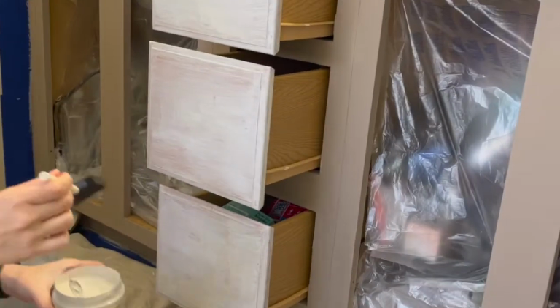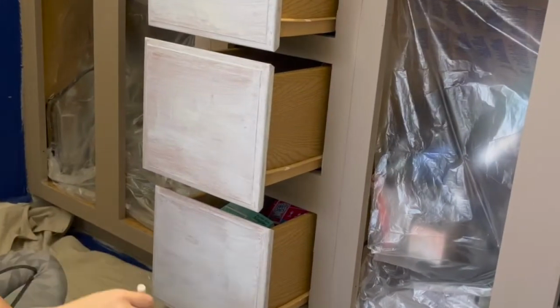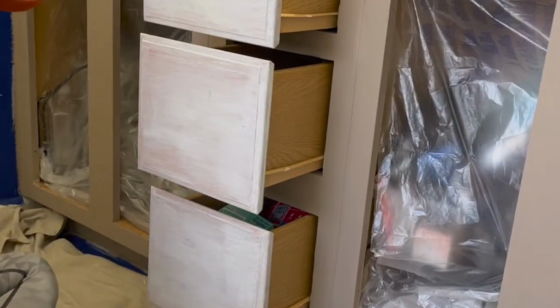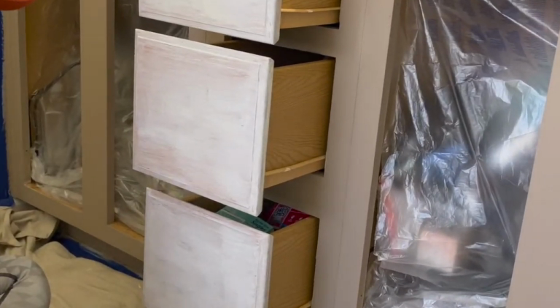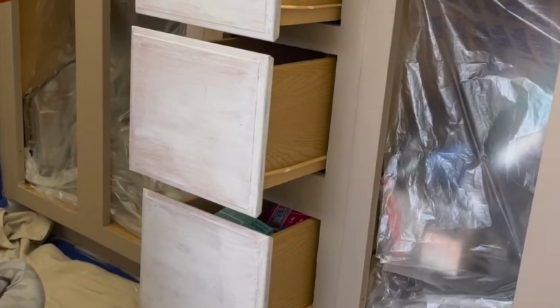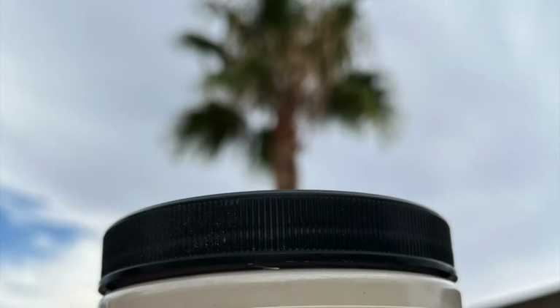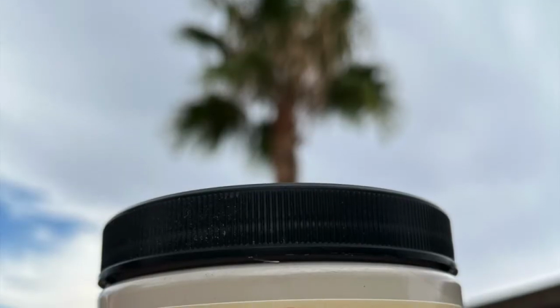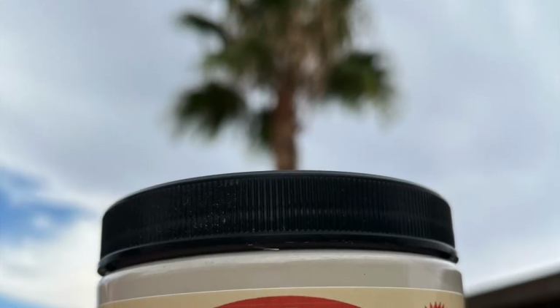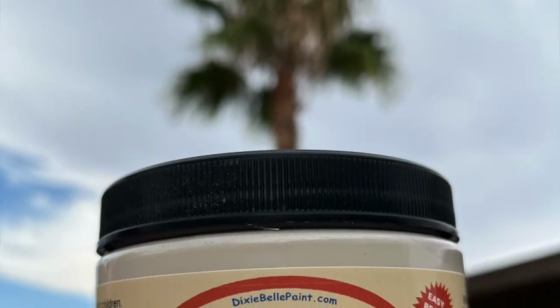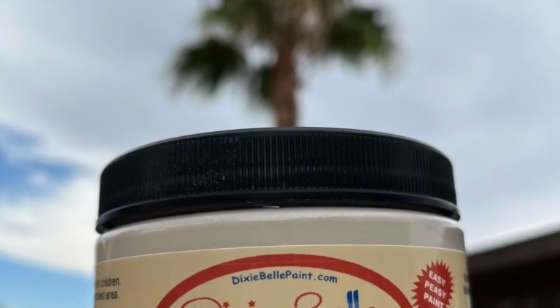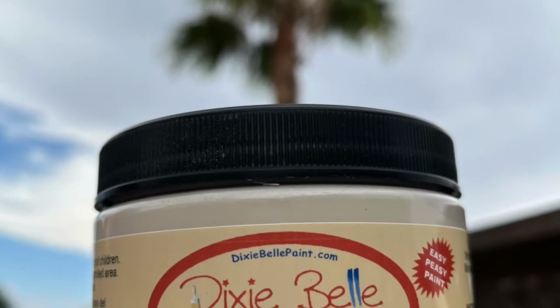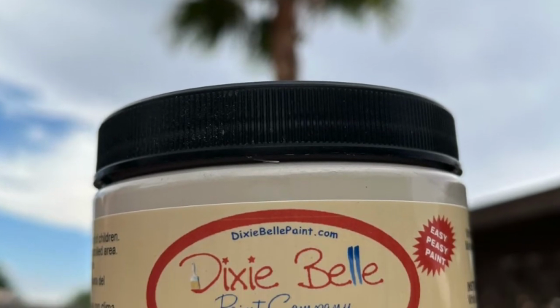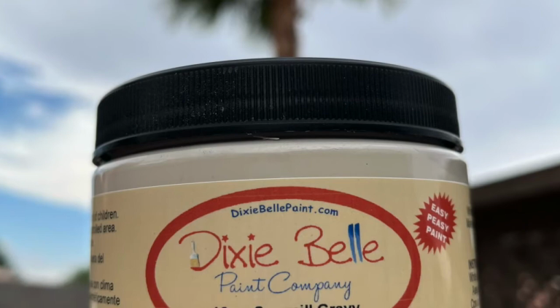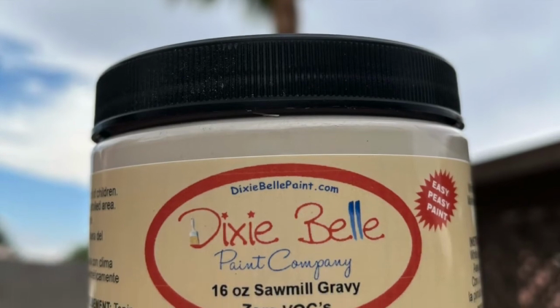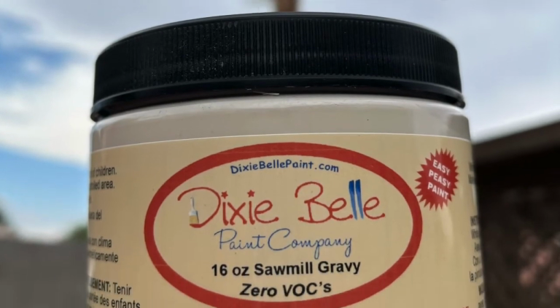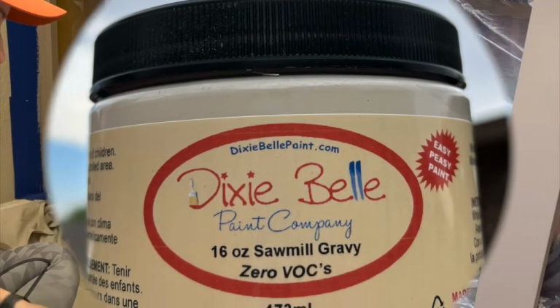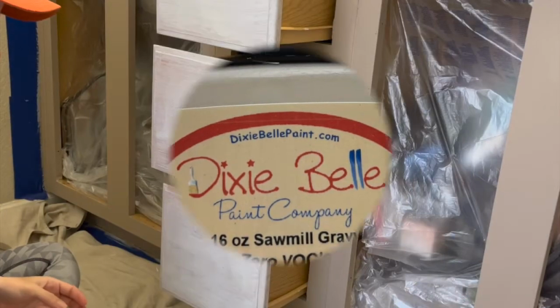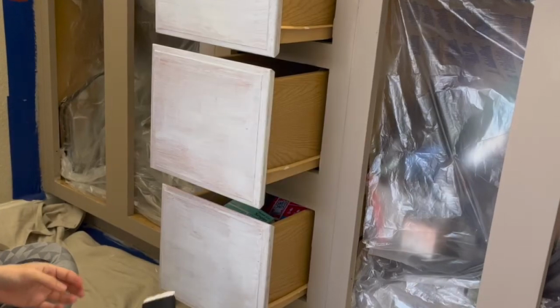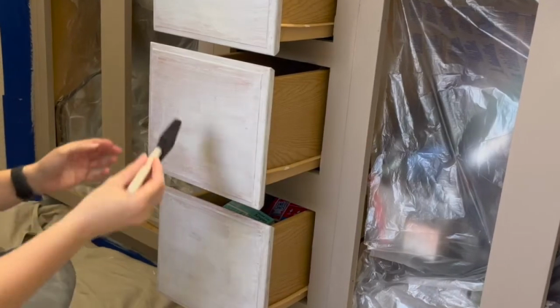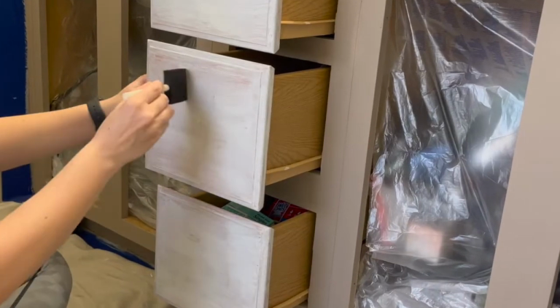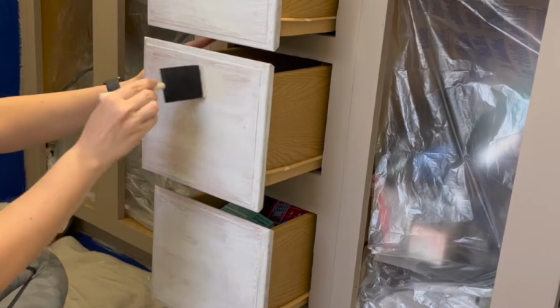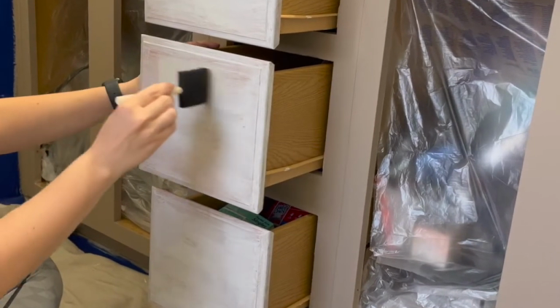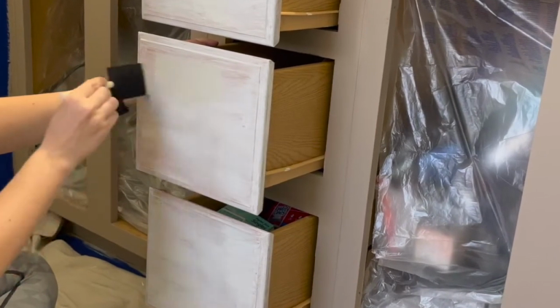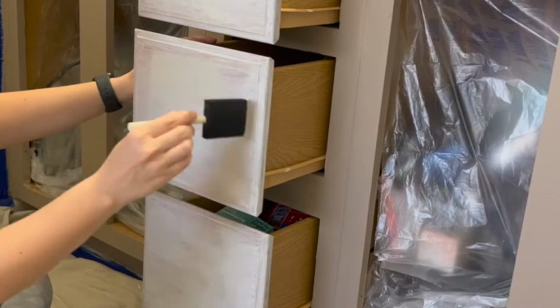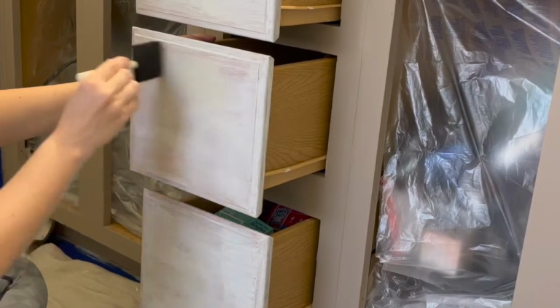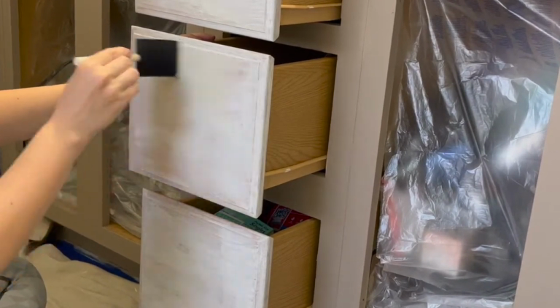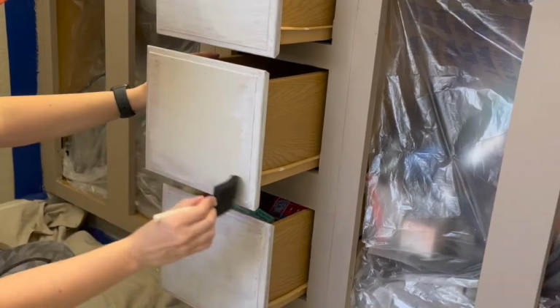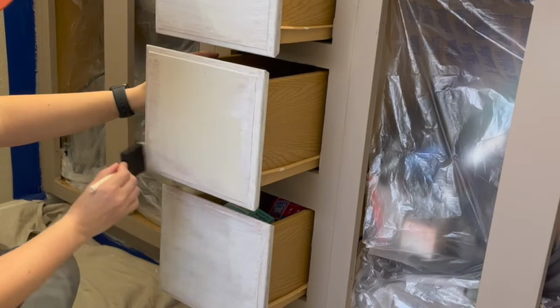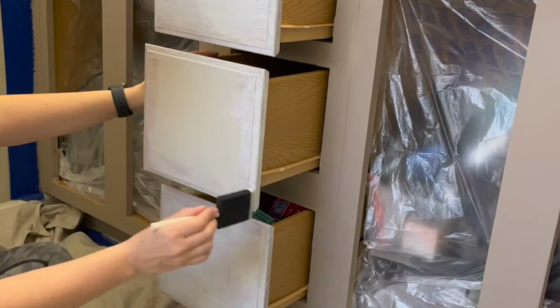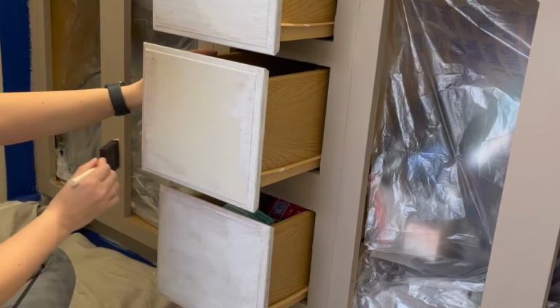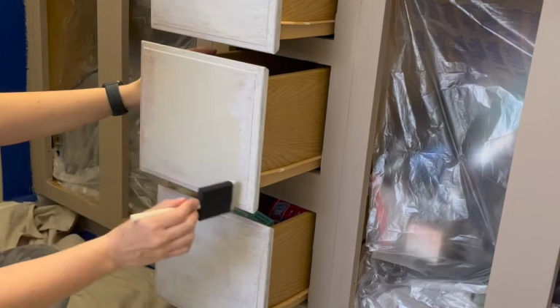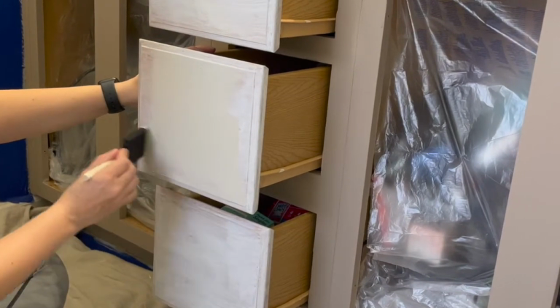For the pull-out drawers, I wanted to paint them a slightly different color for a bit of contrast, so I went with Sawmill Gravy. It's described as another variation of beige that has a subtle warmth of brown mixed with a soft white.